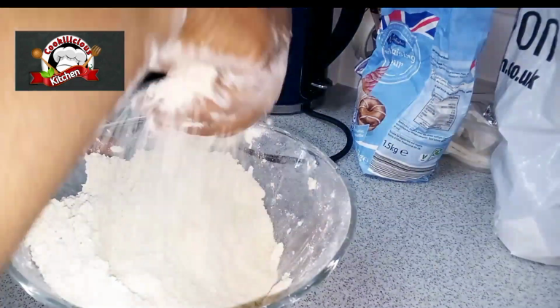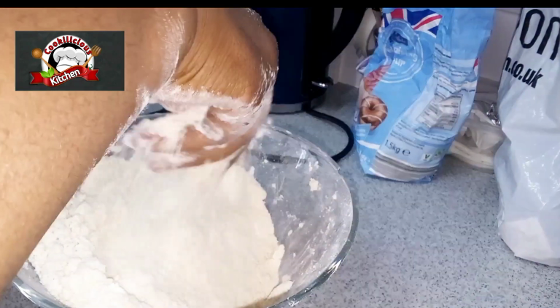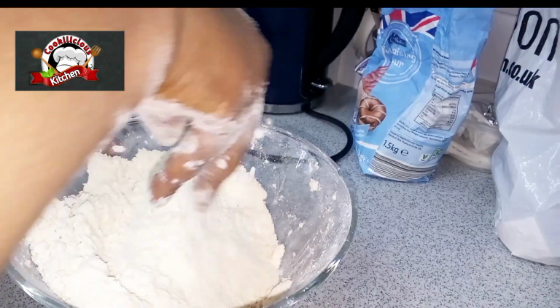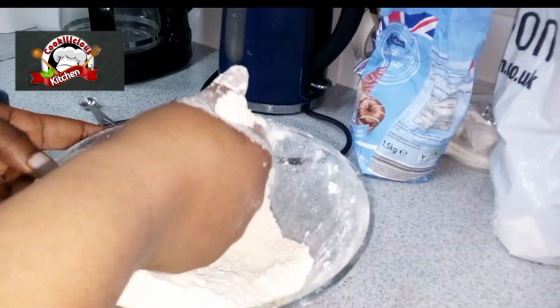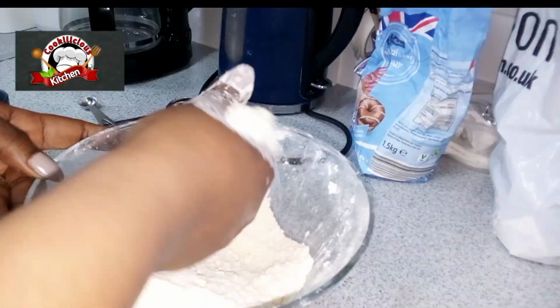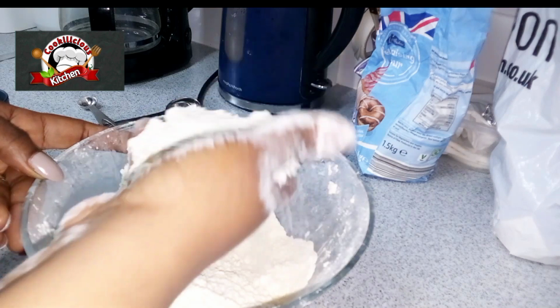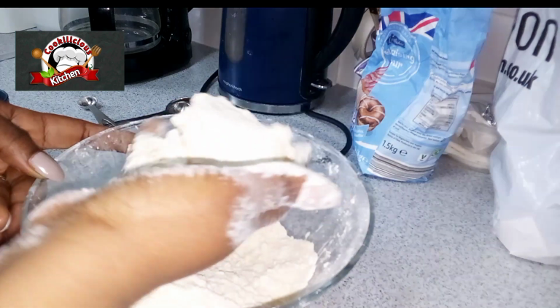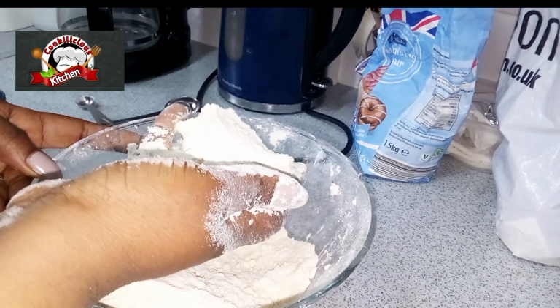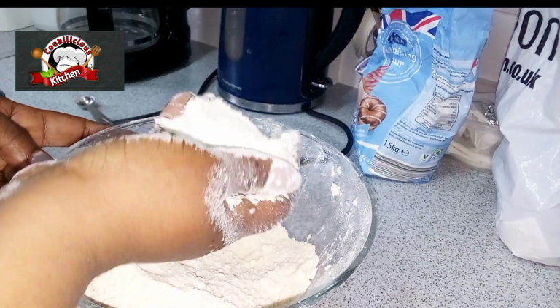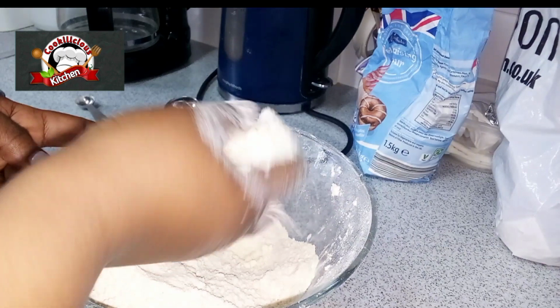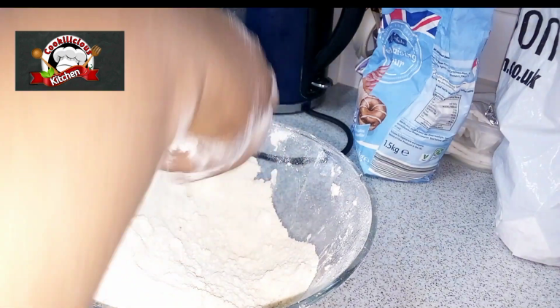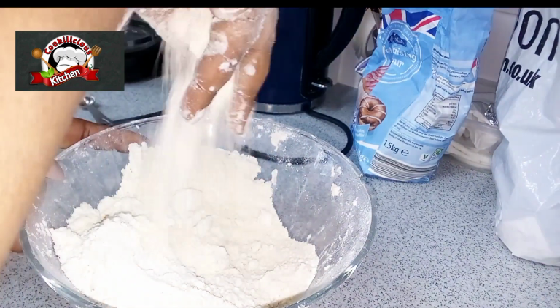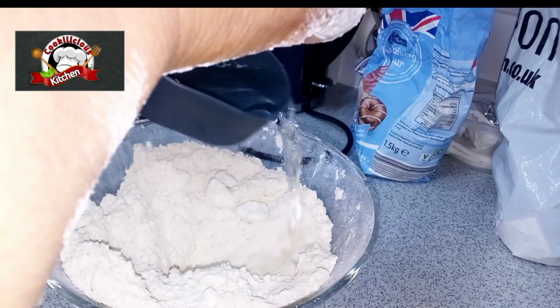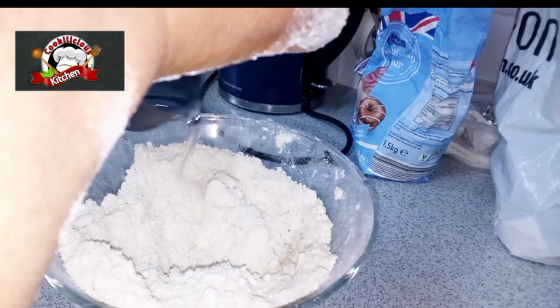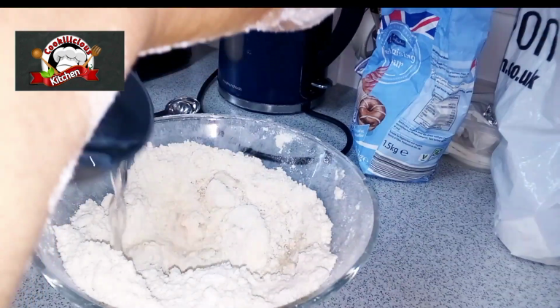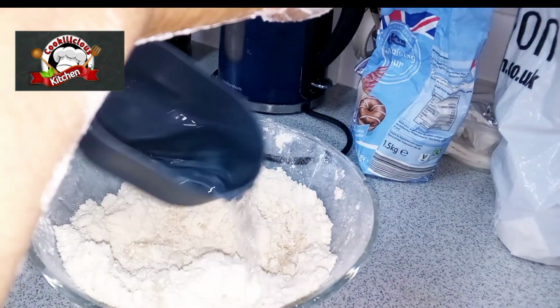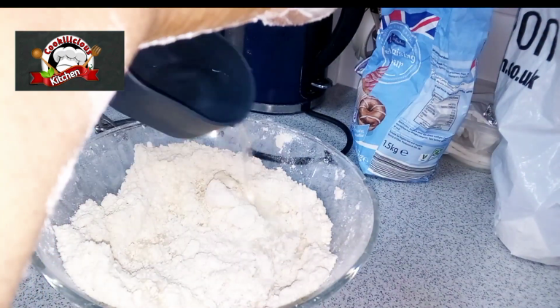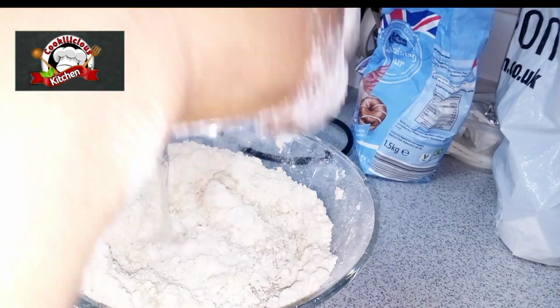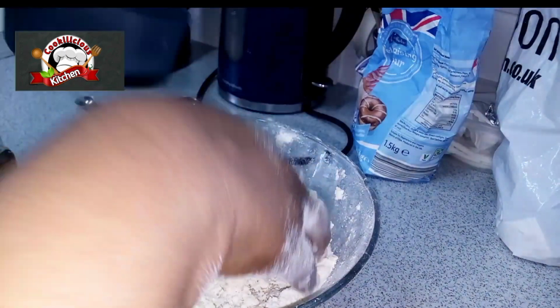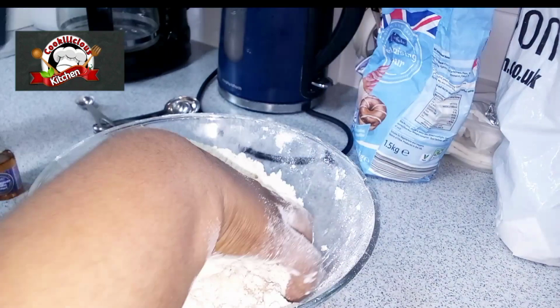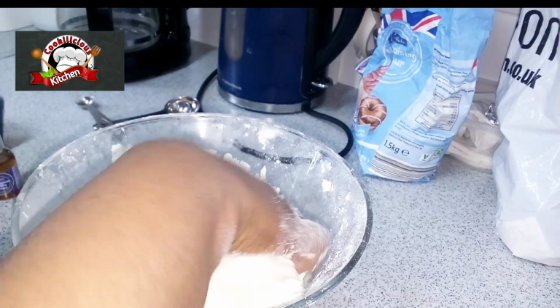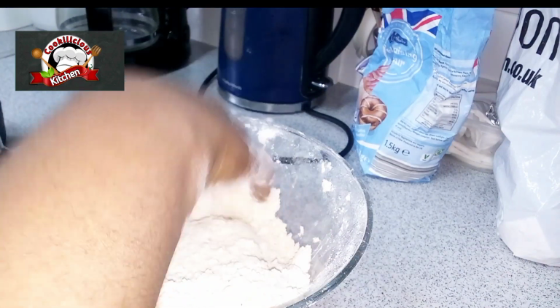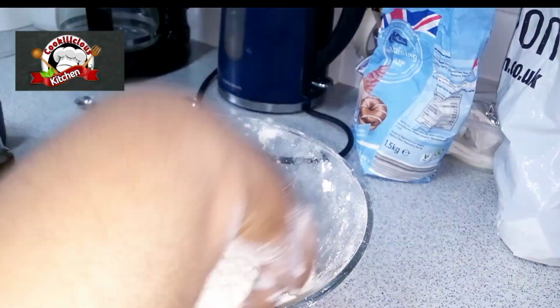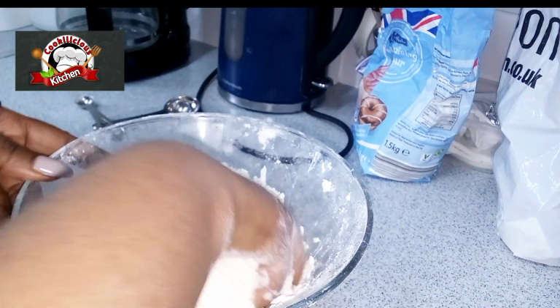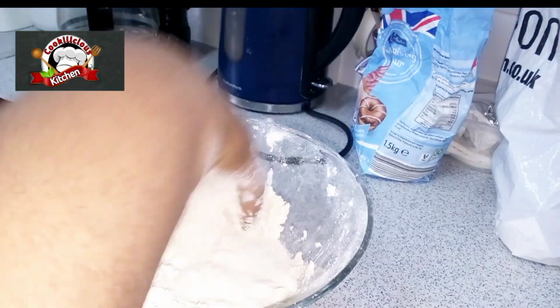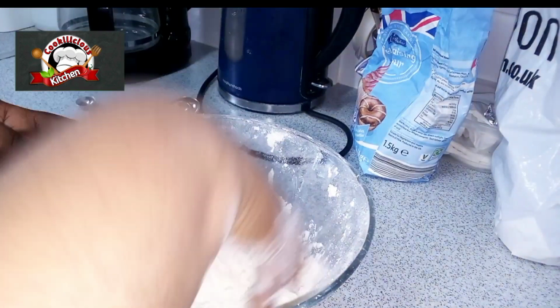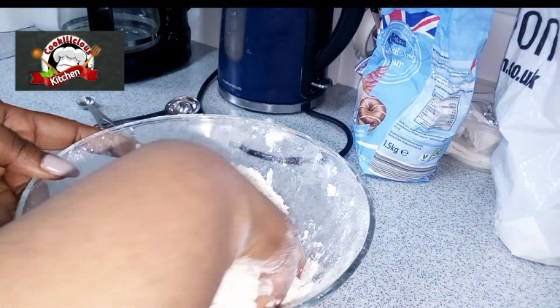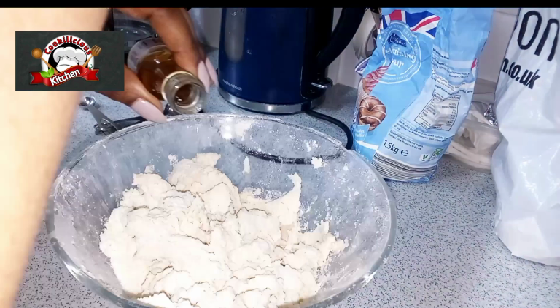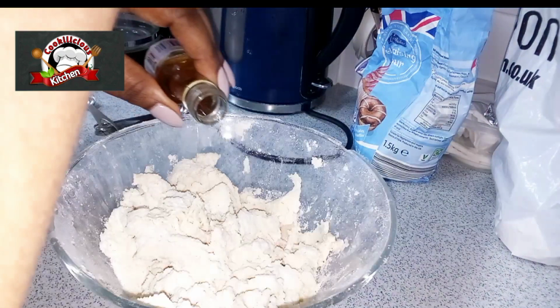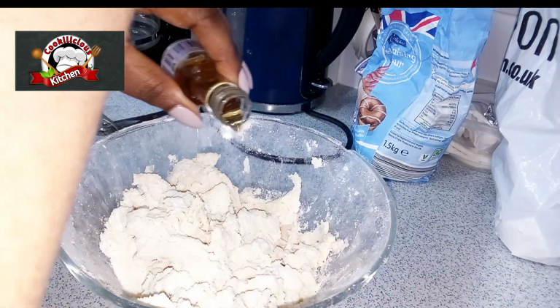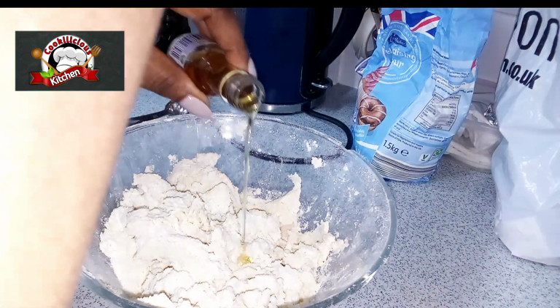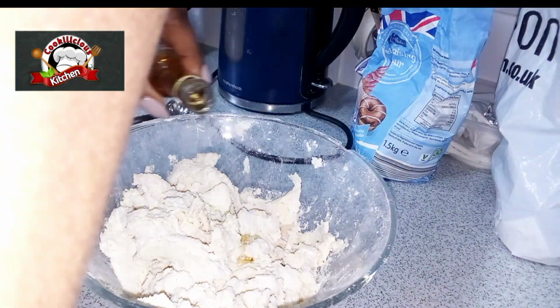Now it's time to add water. Add cold water into this mixture and pull together until the dough is combined.